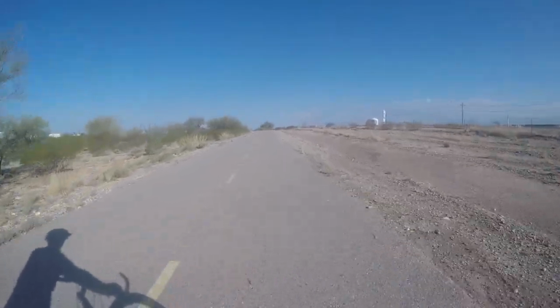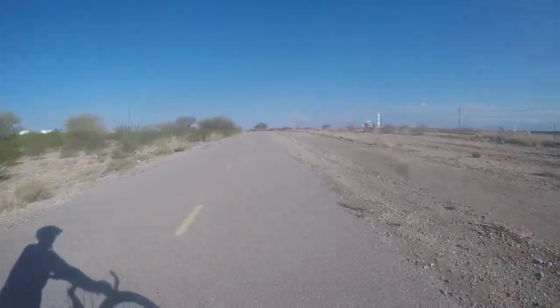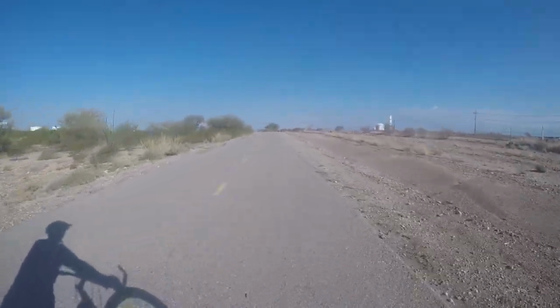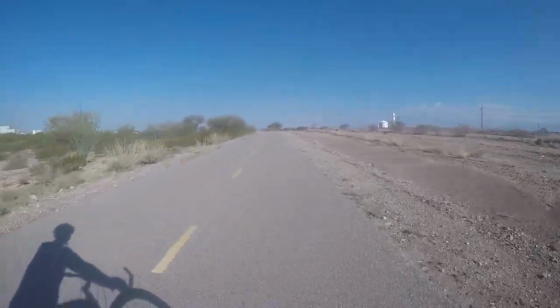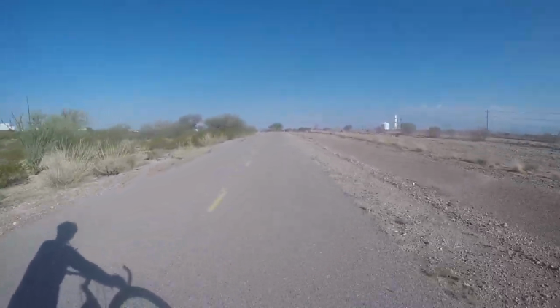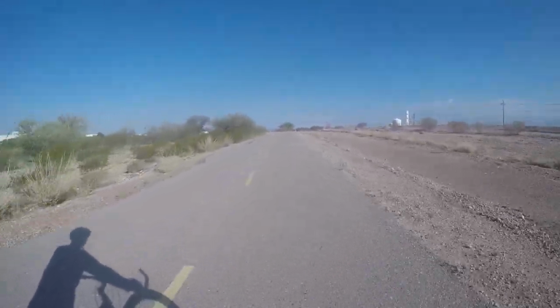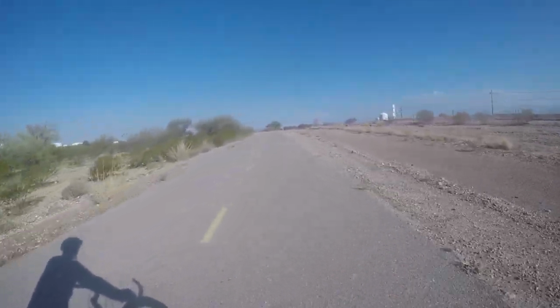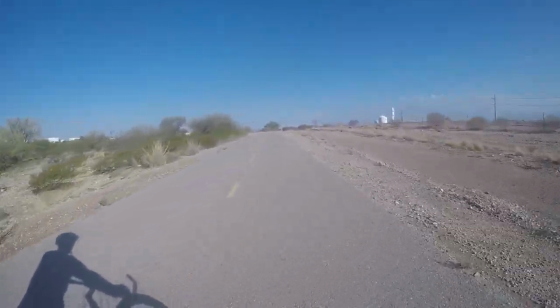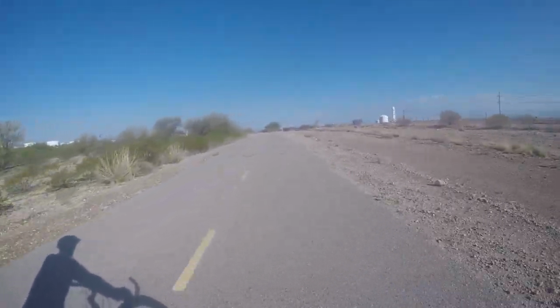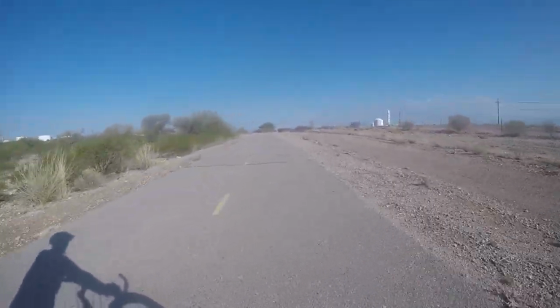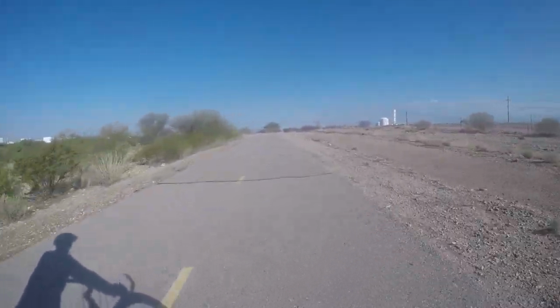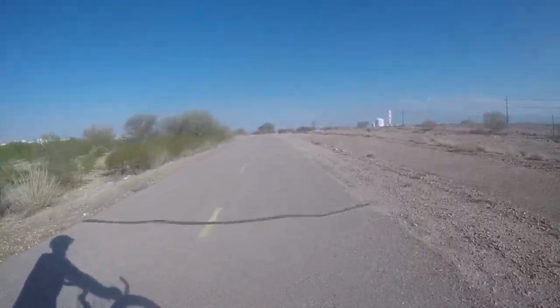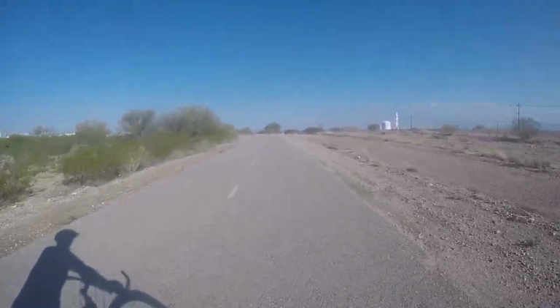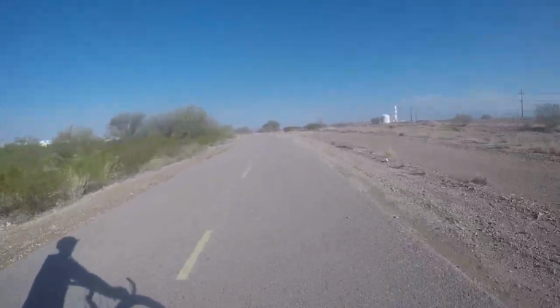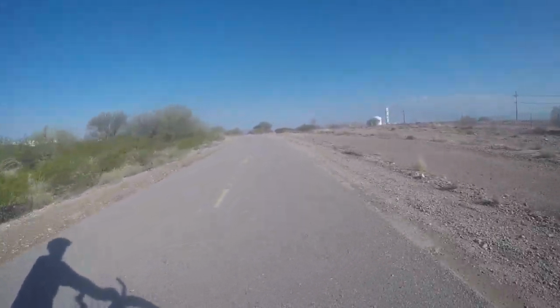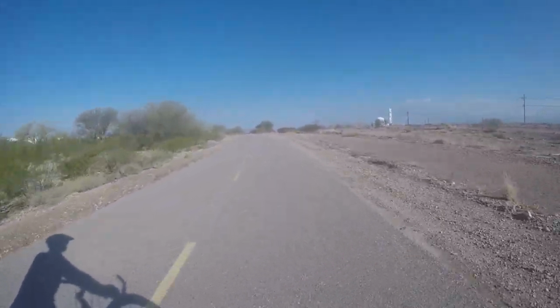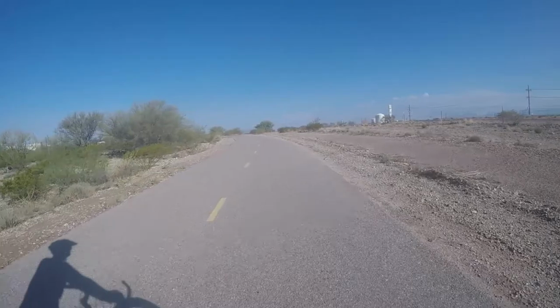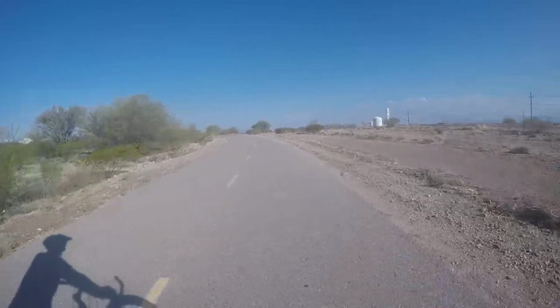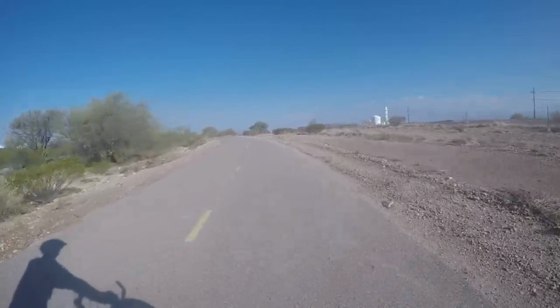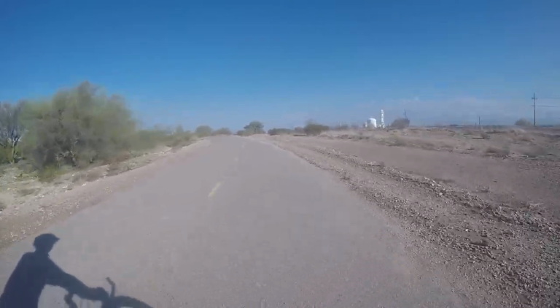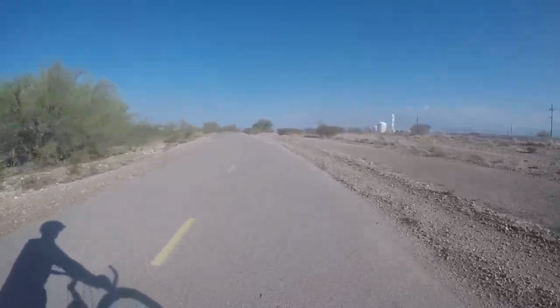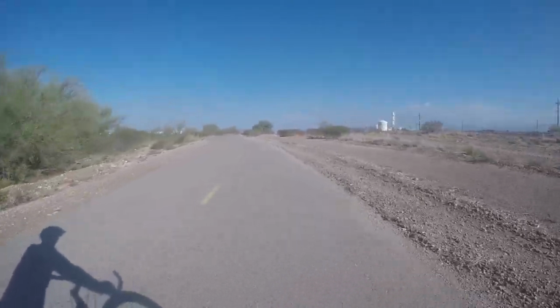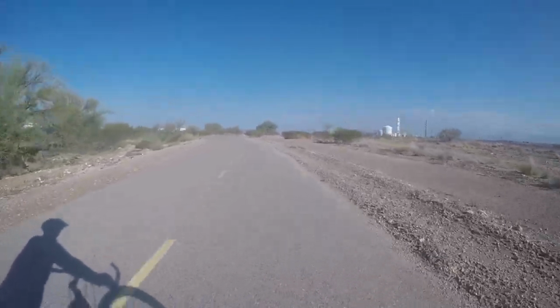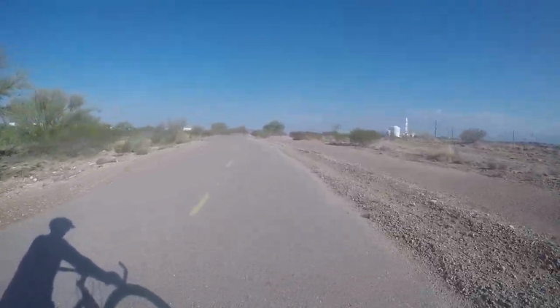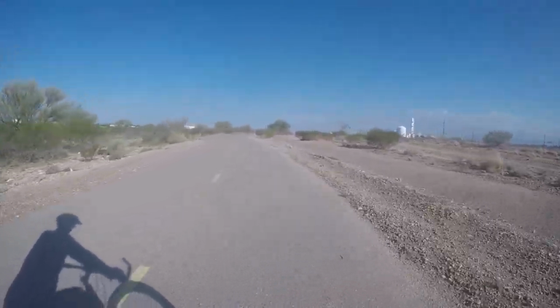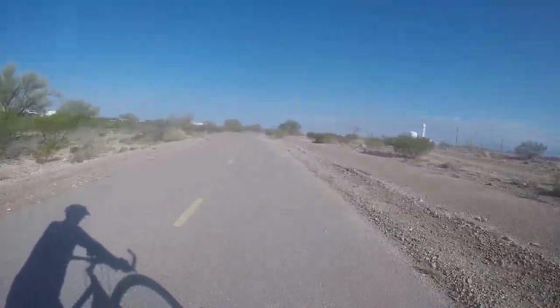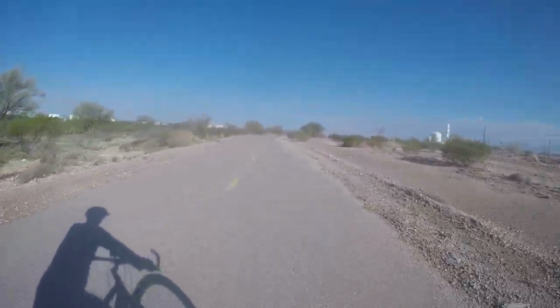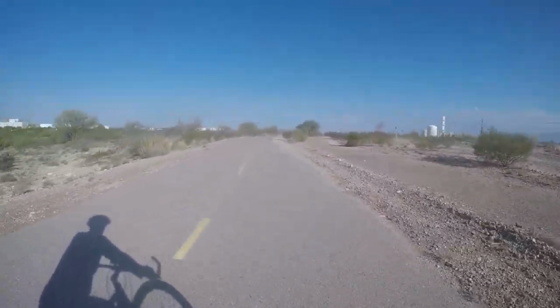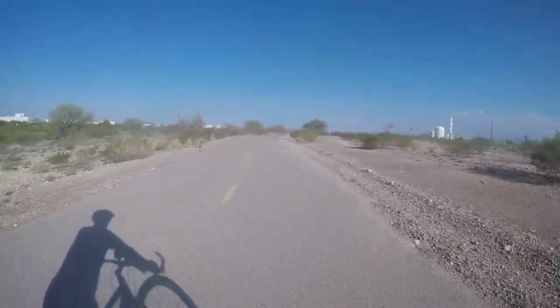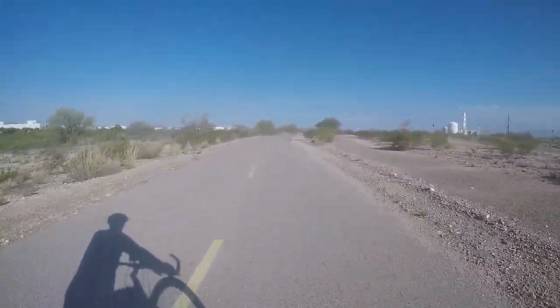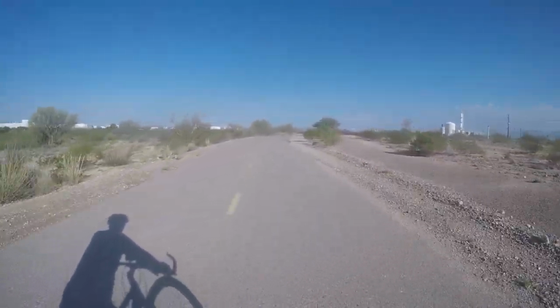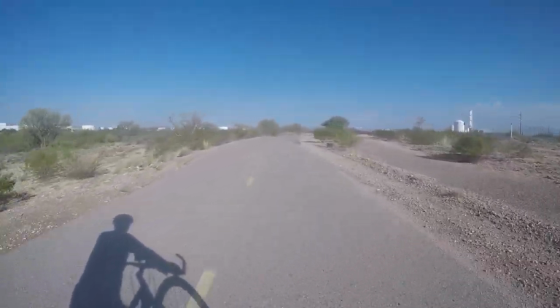It's a beautiful sunny day and it's about 74 degrees. It's going to get a little over 100 degrees today, so I'm going to get moving along here.